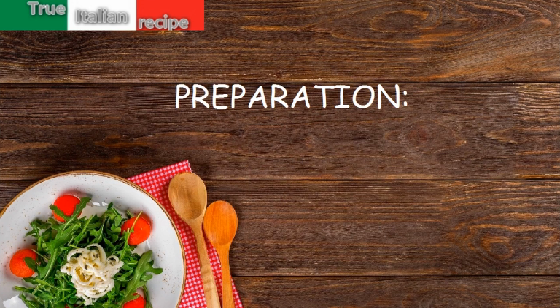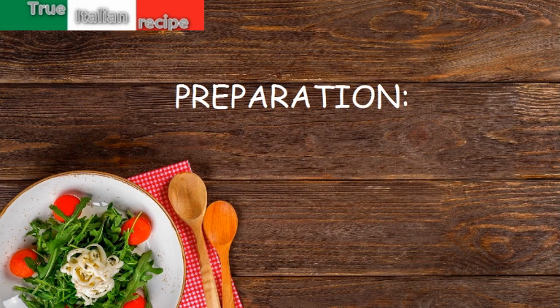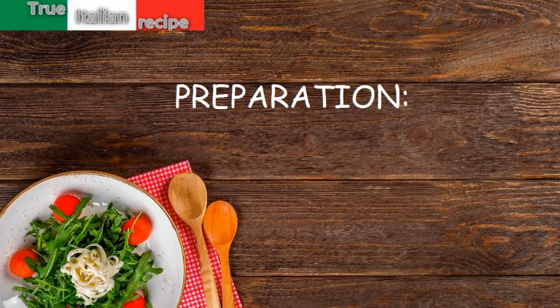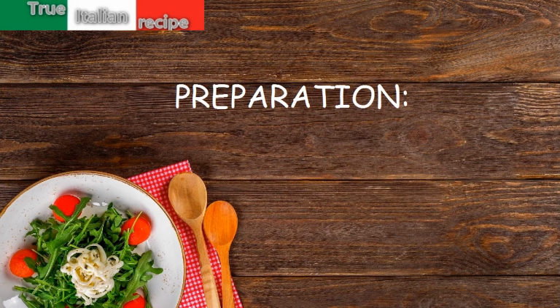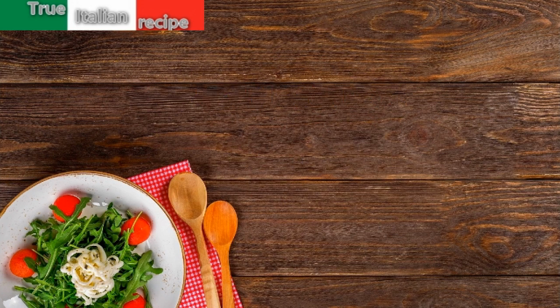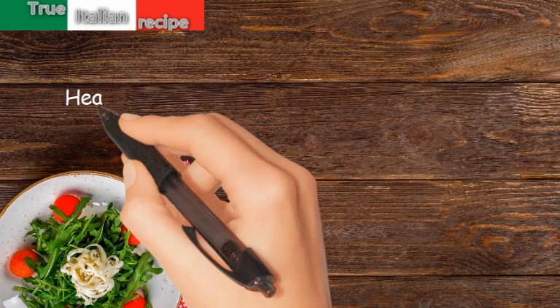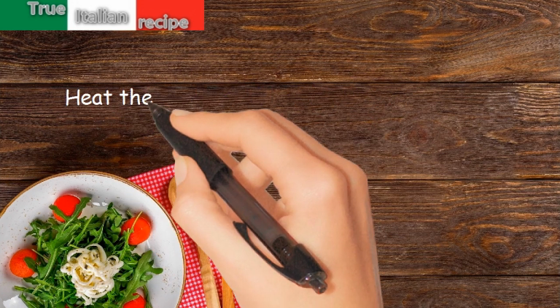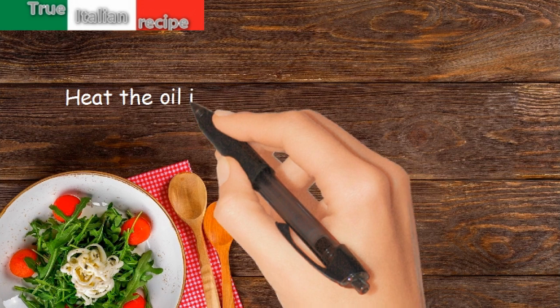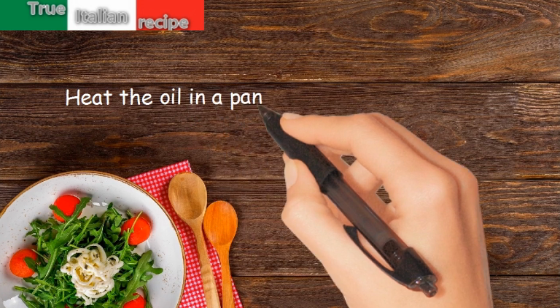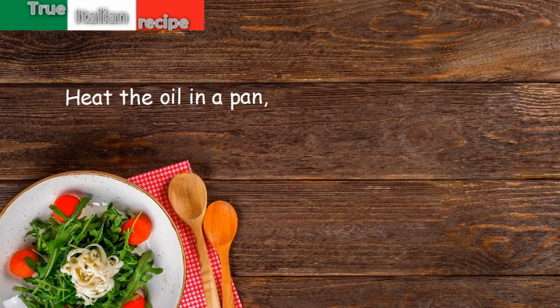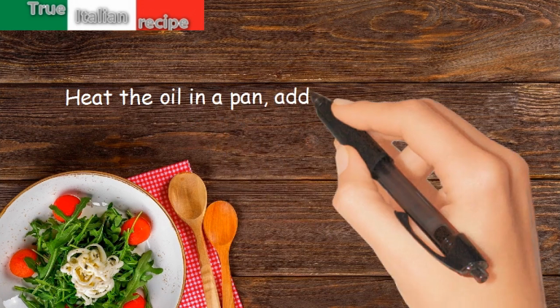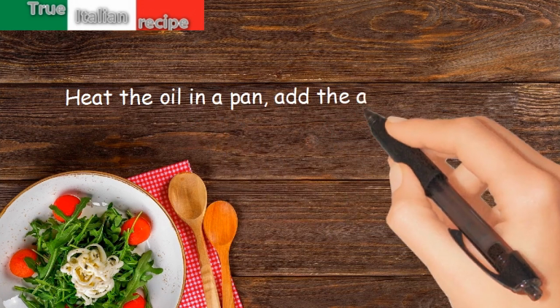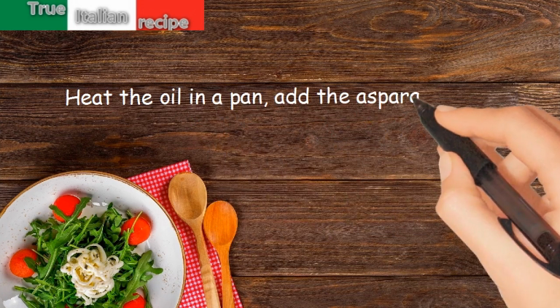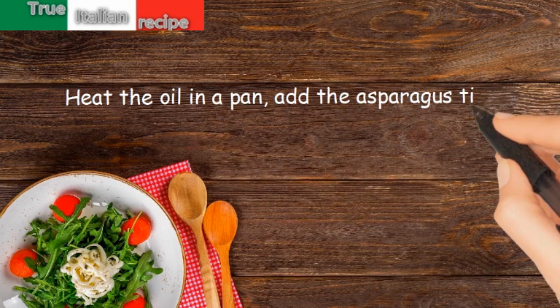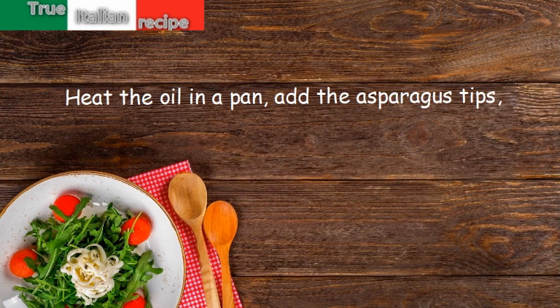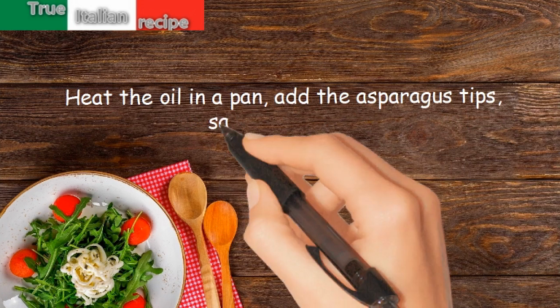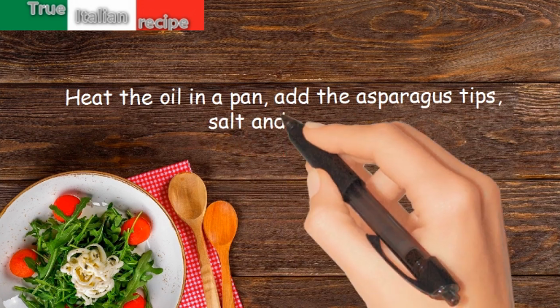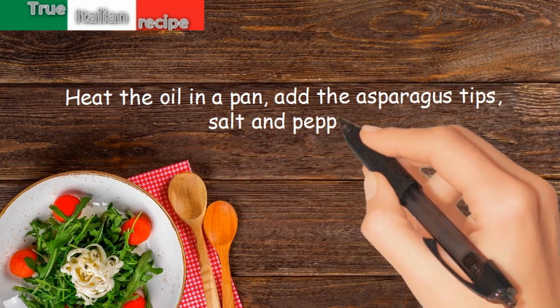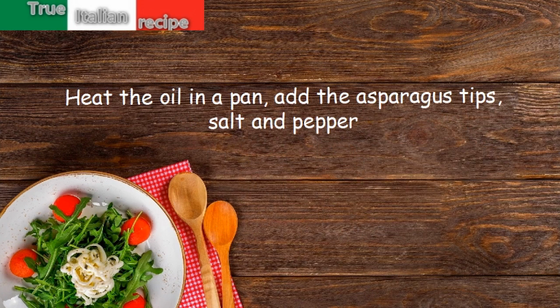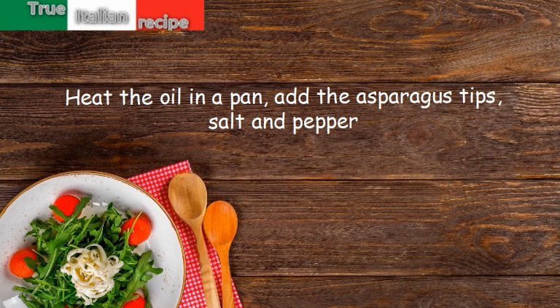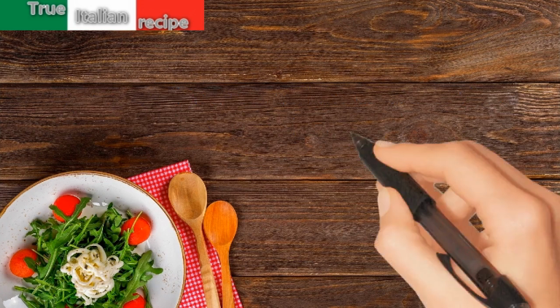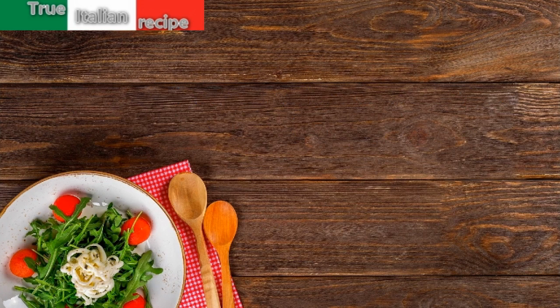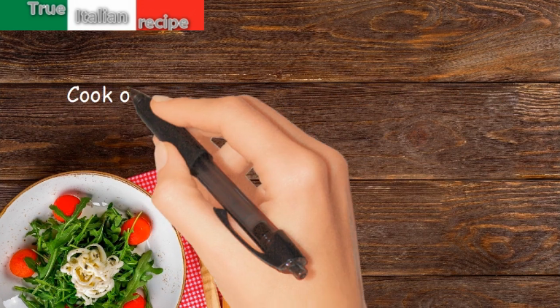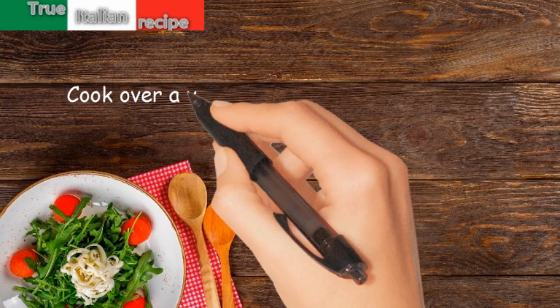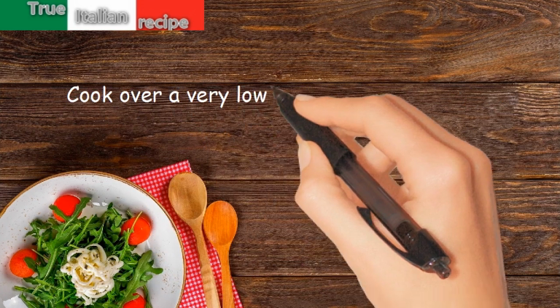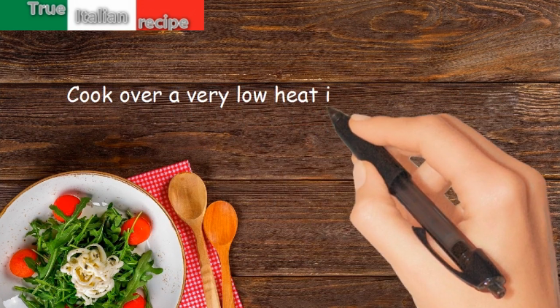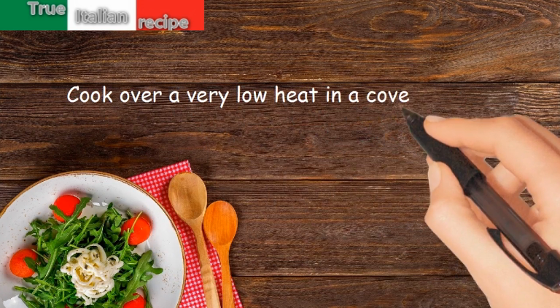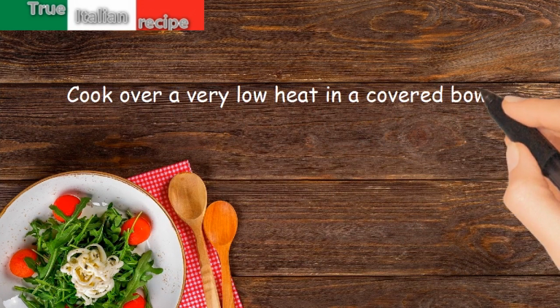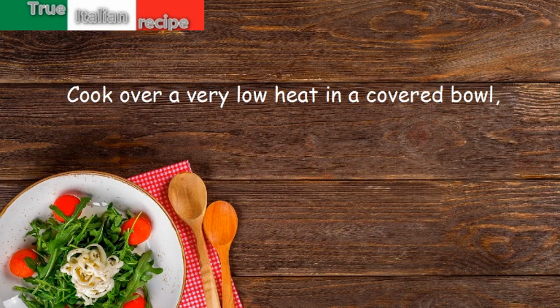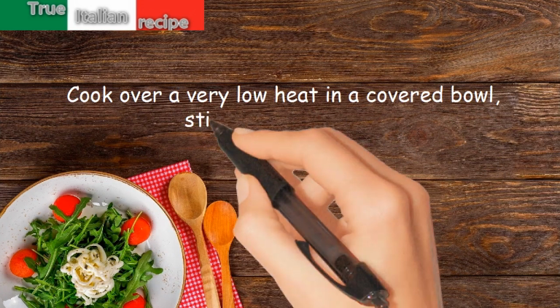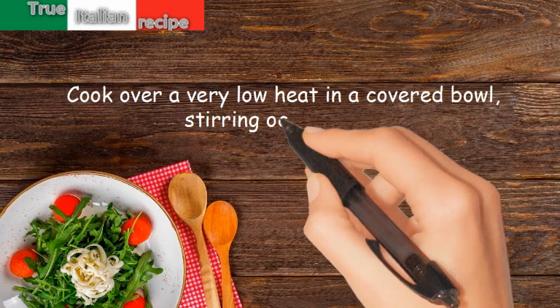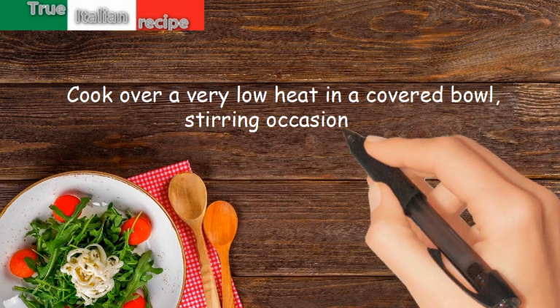Preparation. Heat the oil in a pan. Add the asparagus tips. Salt and pepper. Cook over a very low heat in a covered bowl, stirring occasionally.